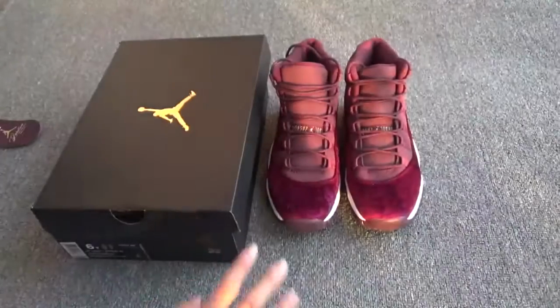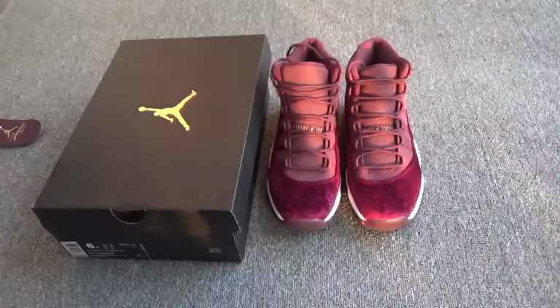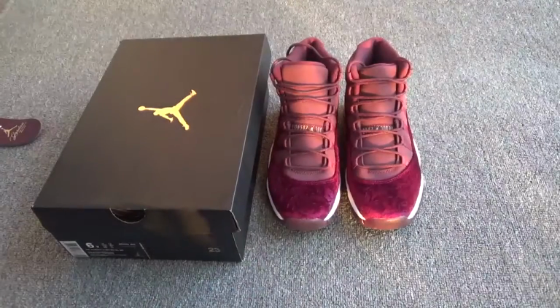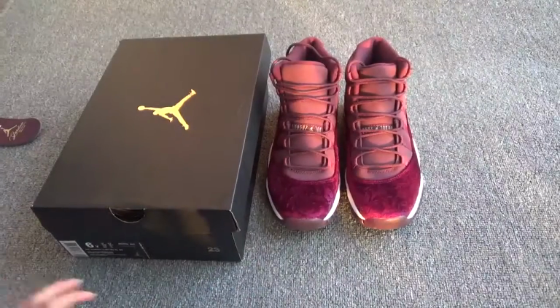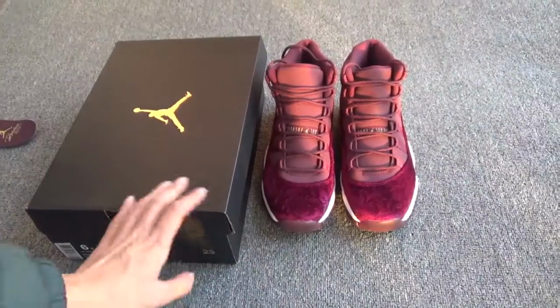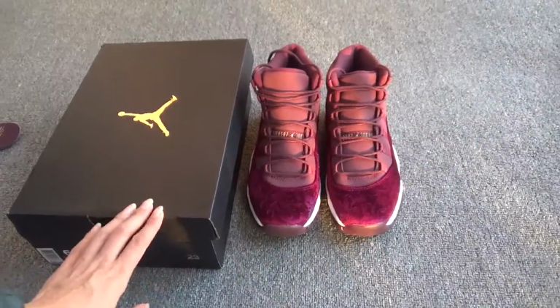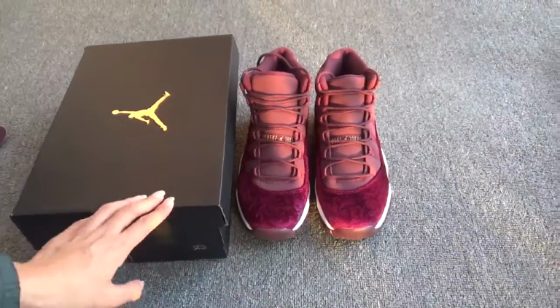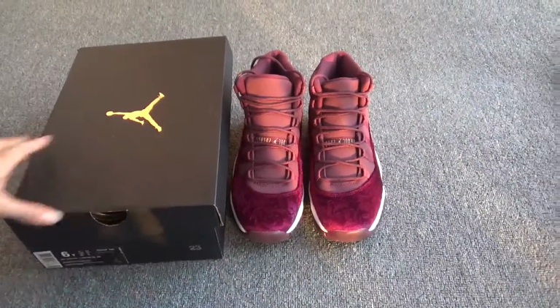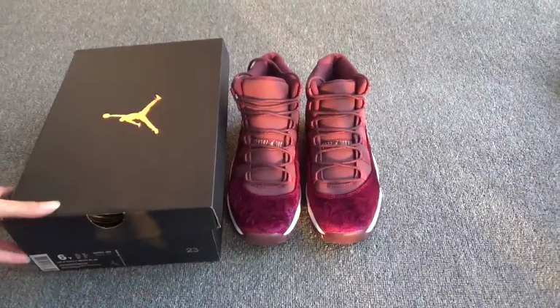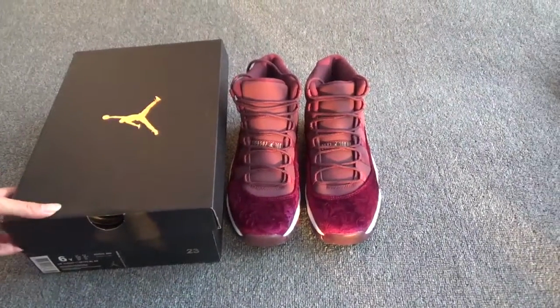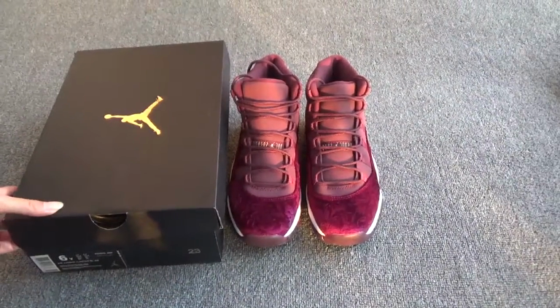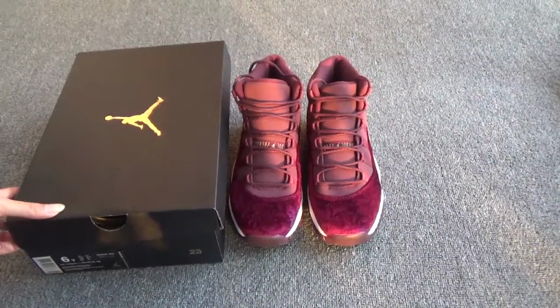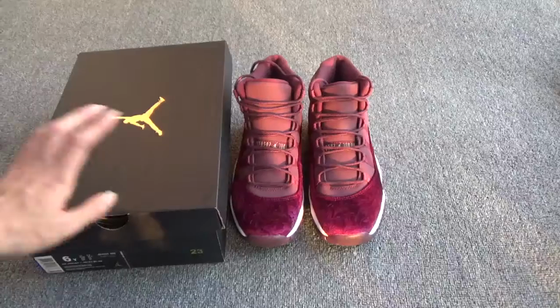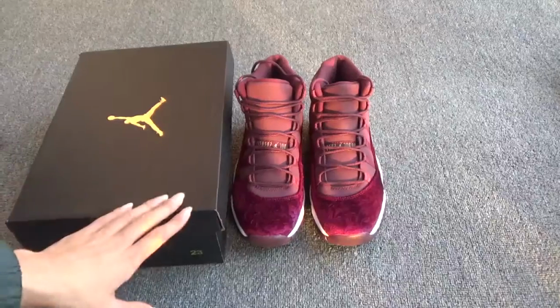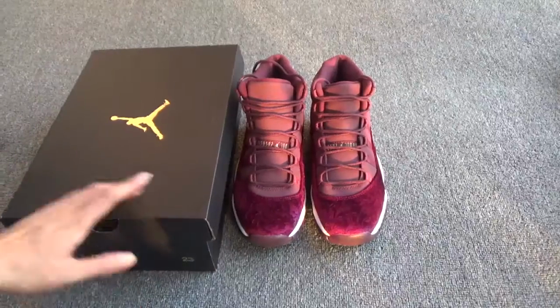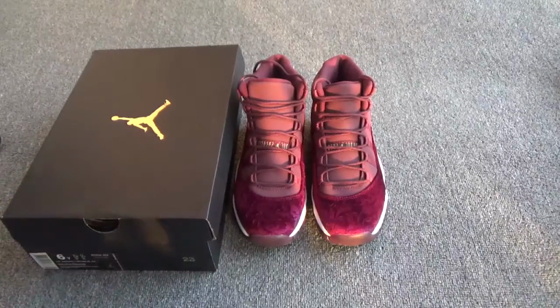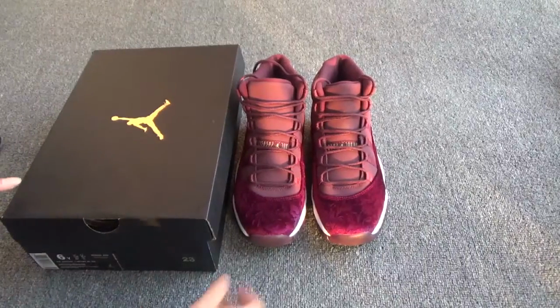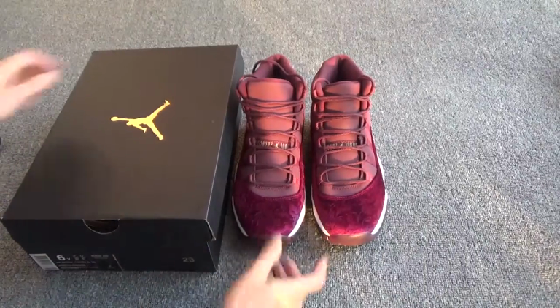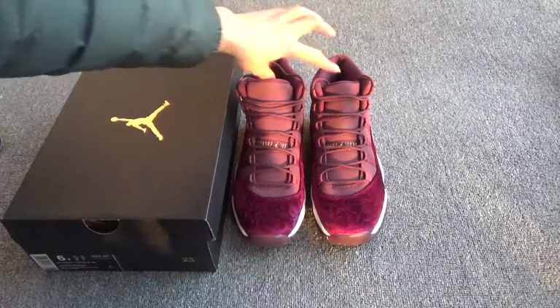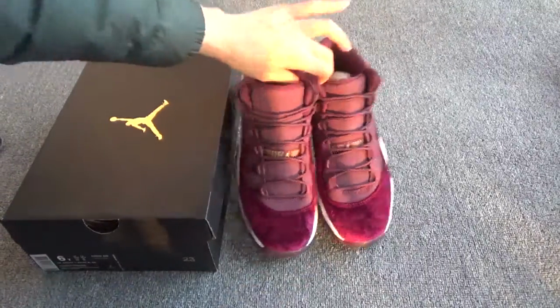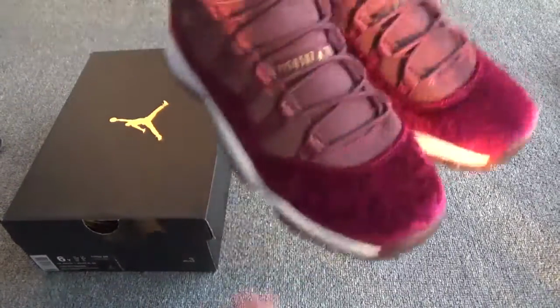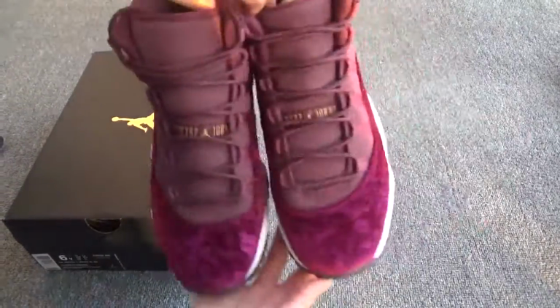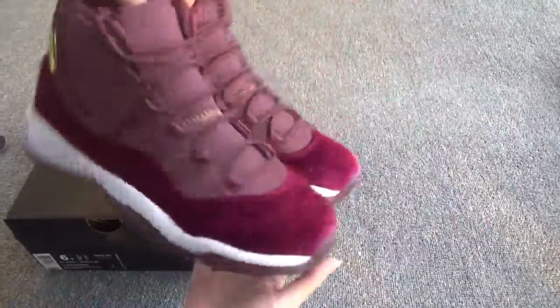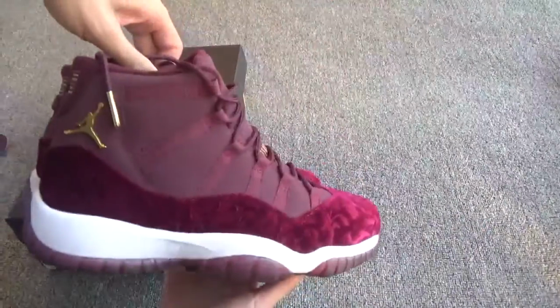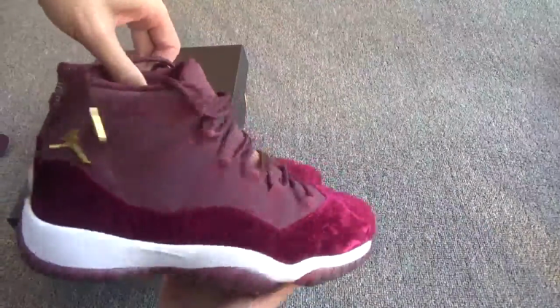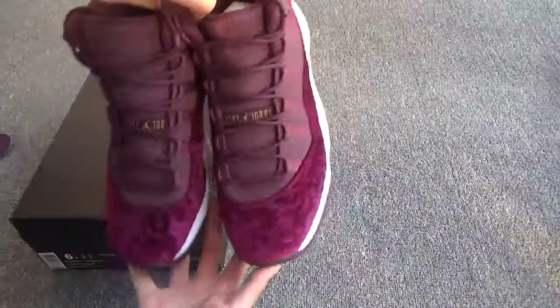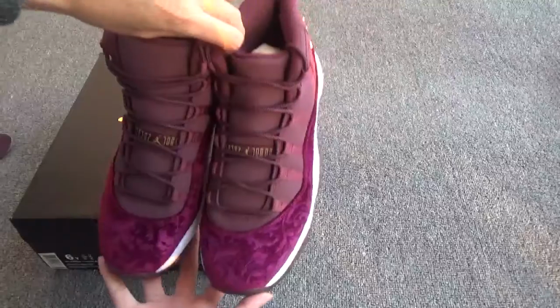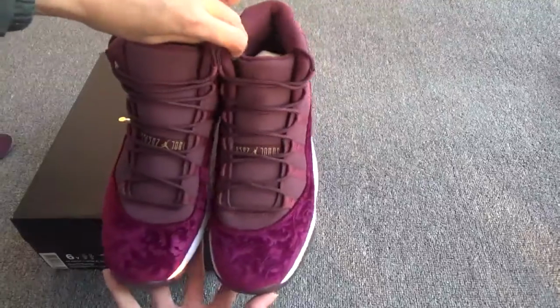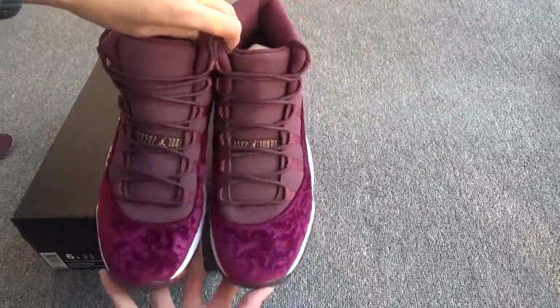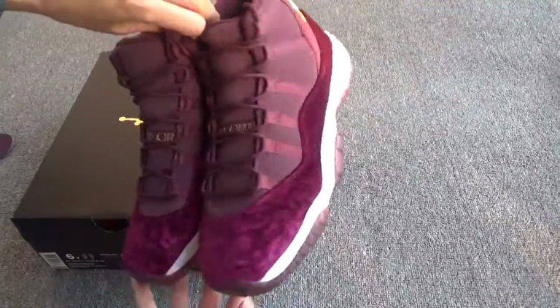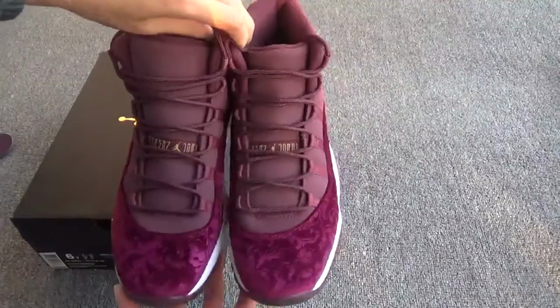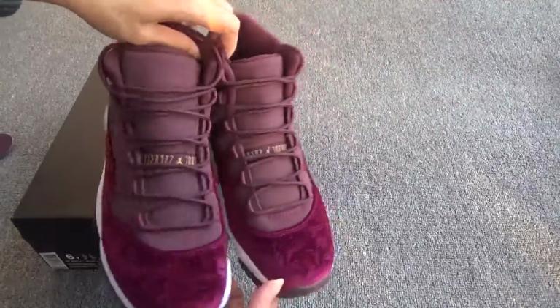Today let me show you our new shoes, the Jordan 11 Velvet Iris Colorway. Here are the shoes. You can see the shoes are very beautiful in the very red. Very cool, right?